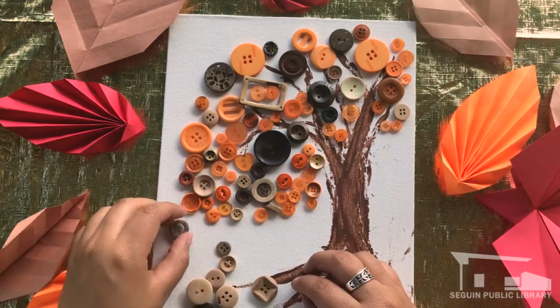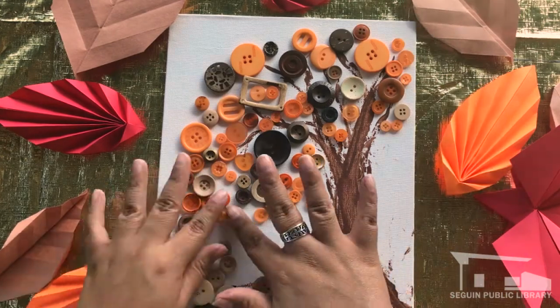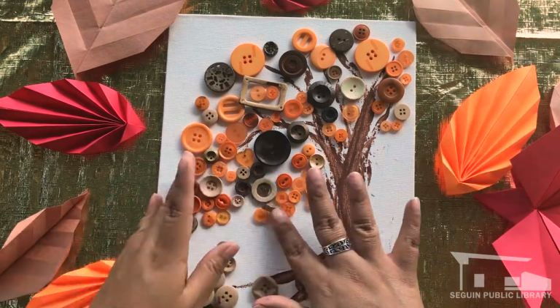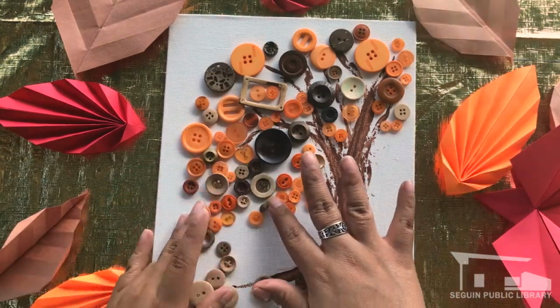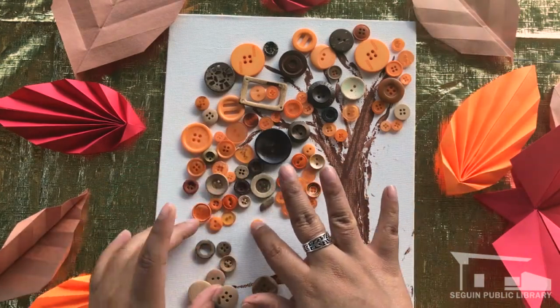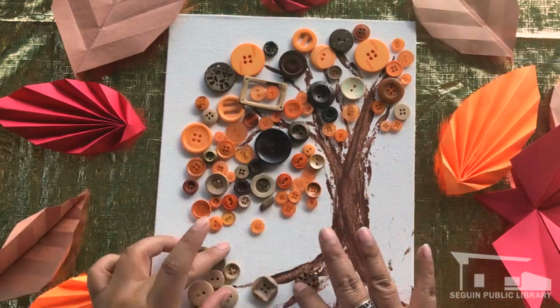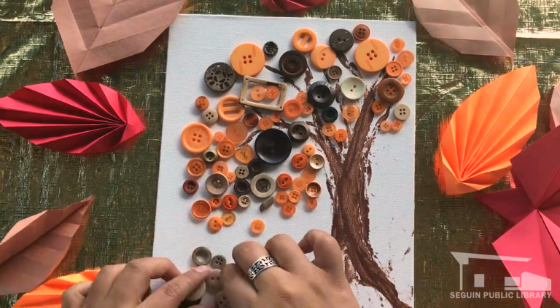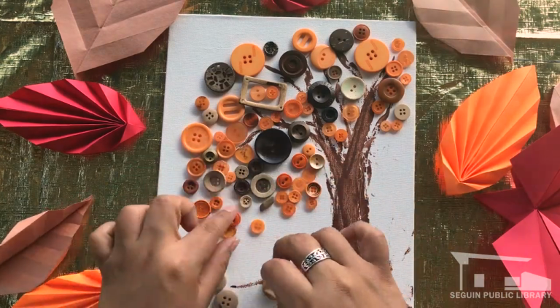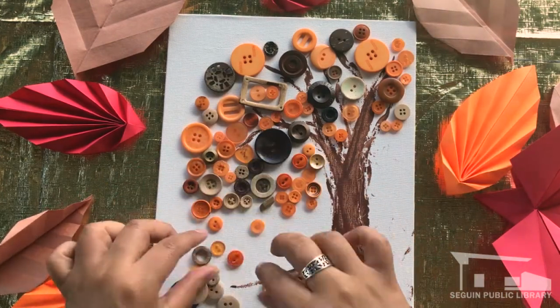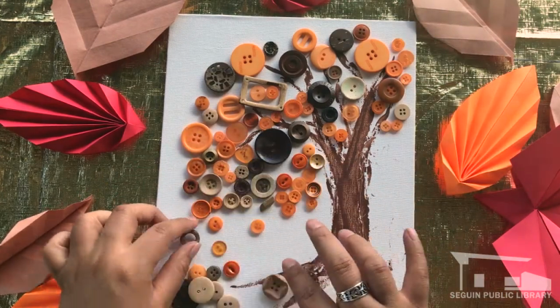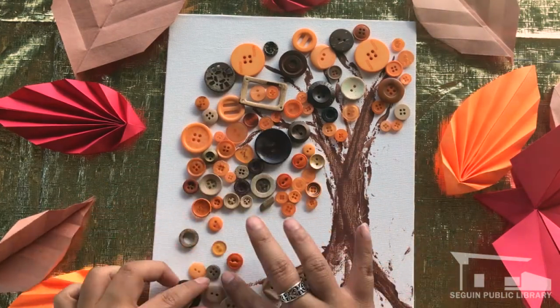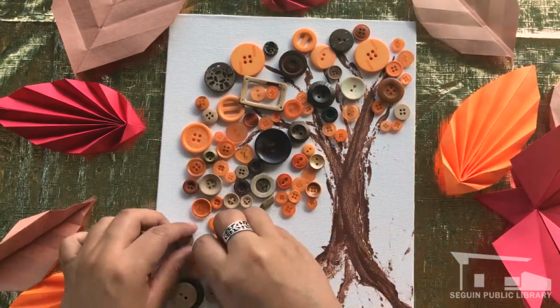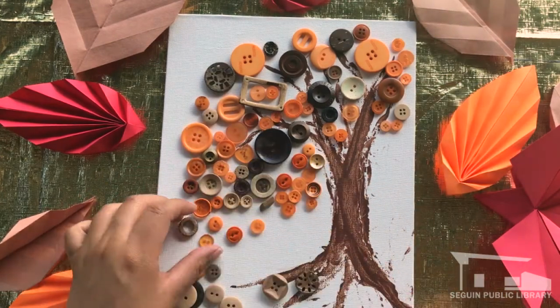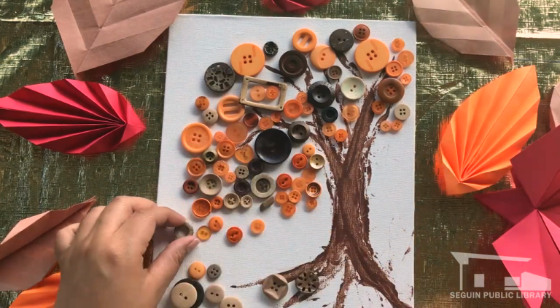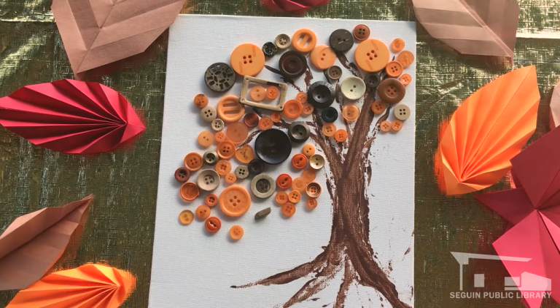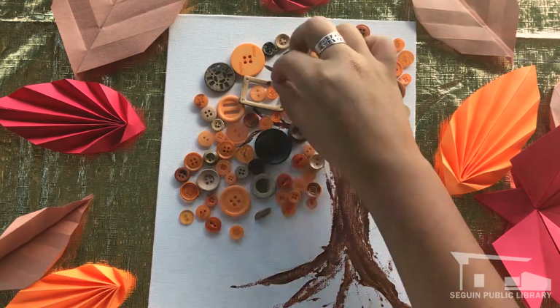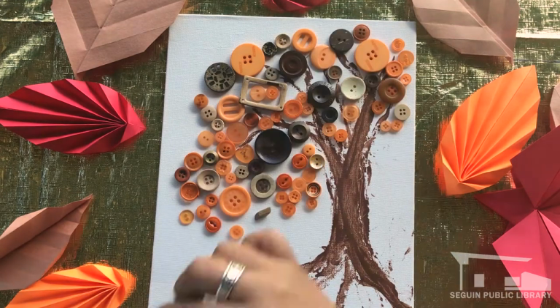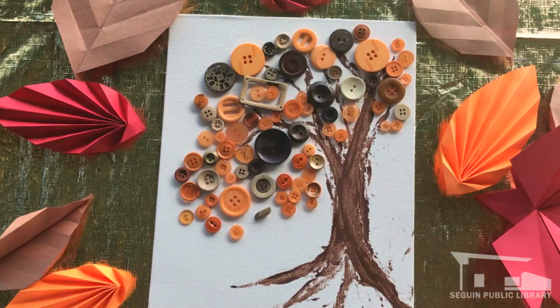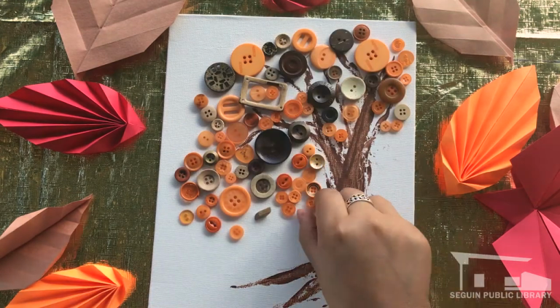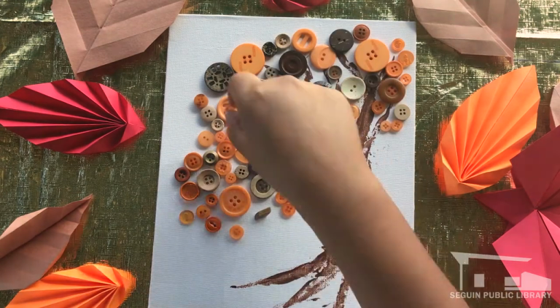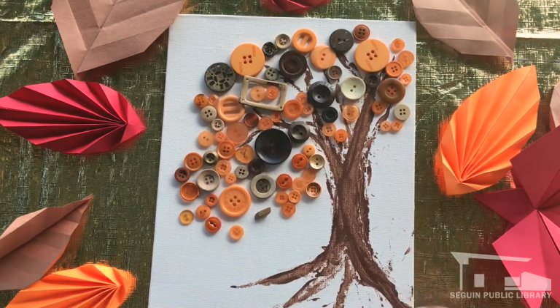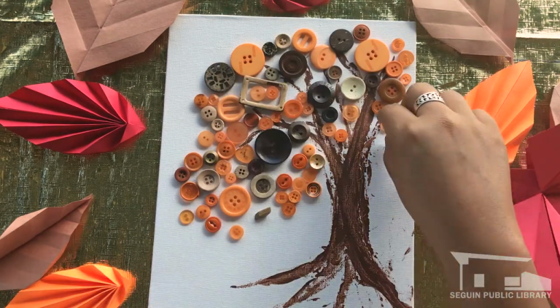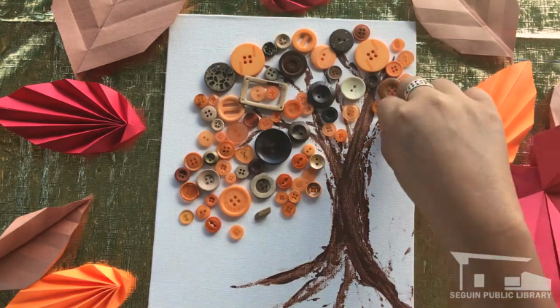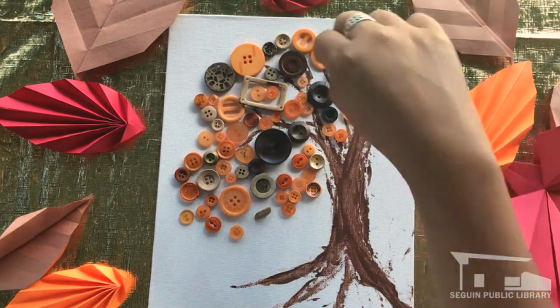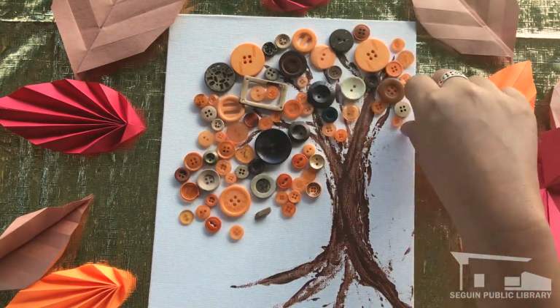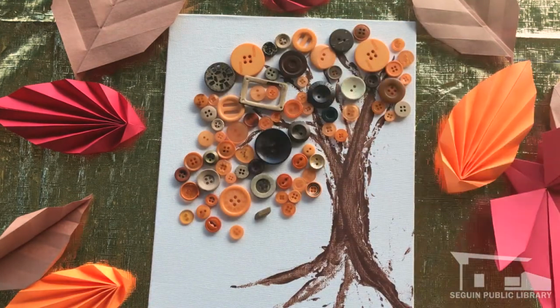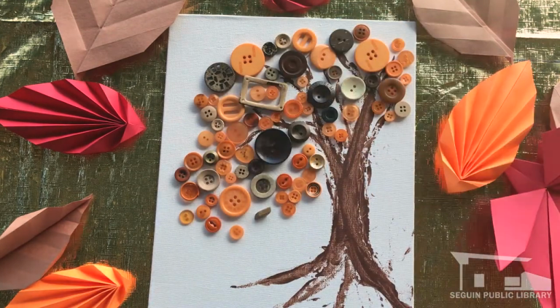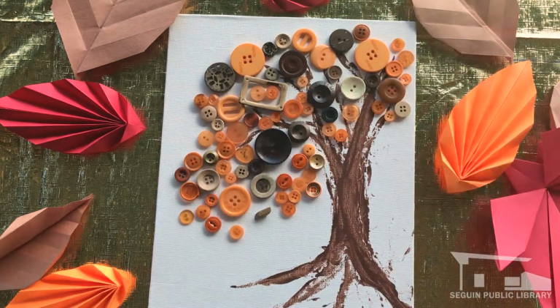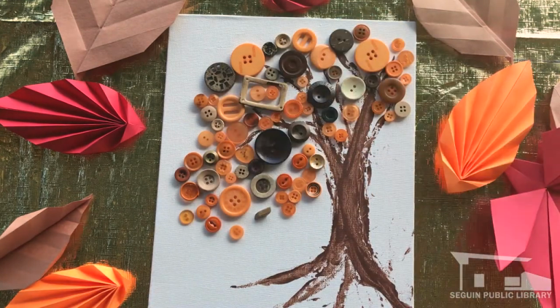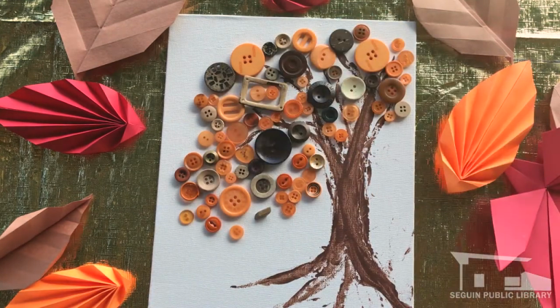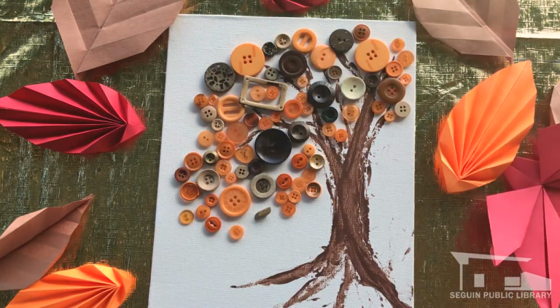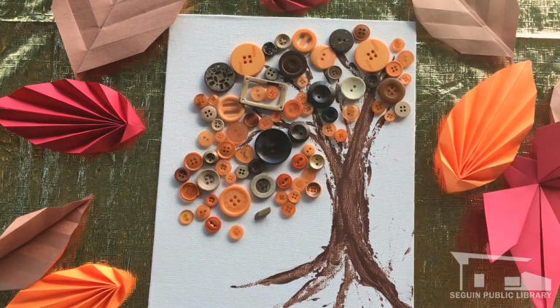Once you've got a pretty good idea of what you want your tree to look like, take your buttons and glue them one at a time into place. Let this dry, then your cozy piece of art is ready to display!